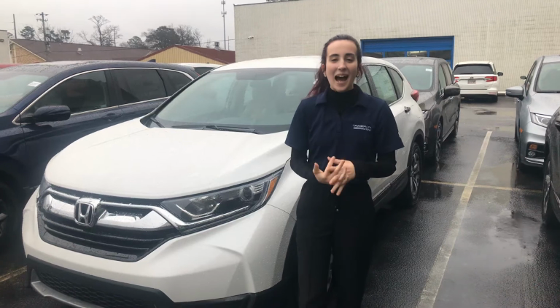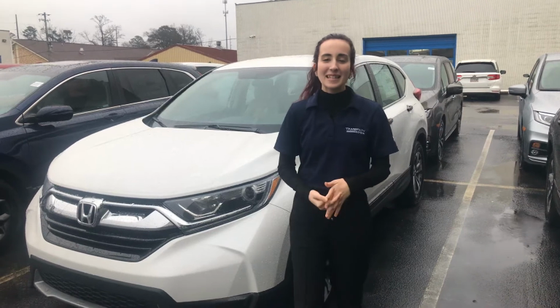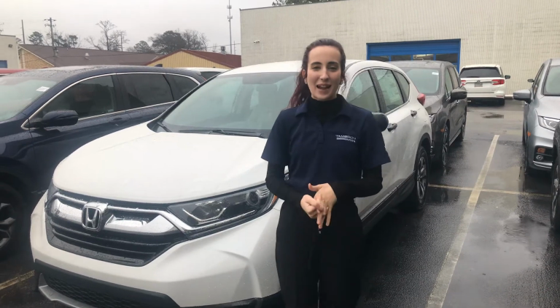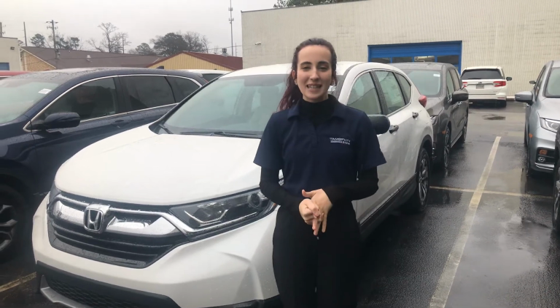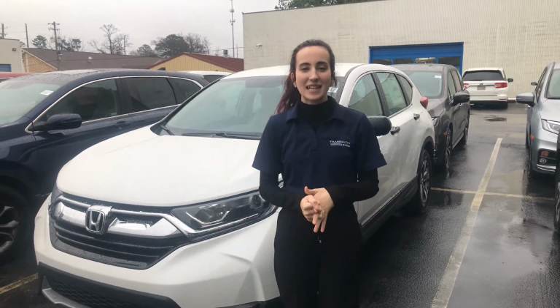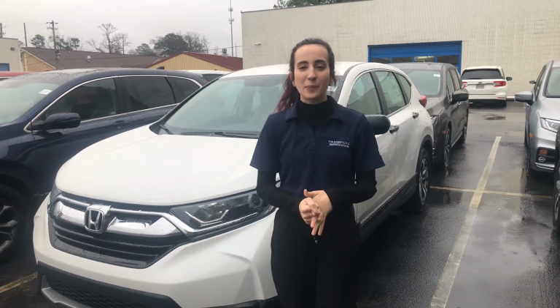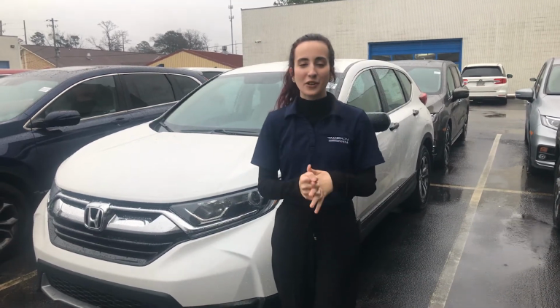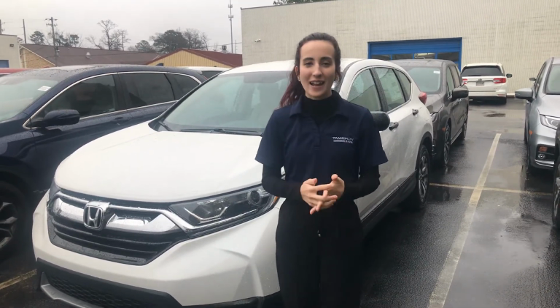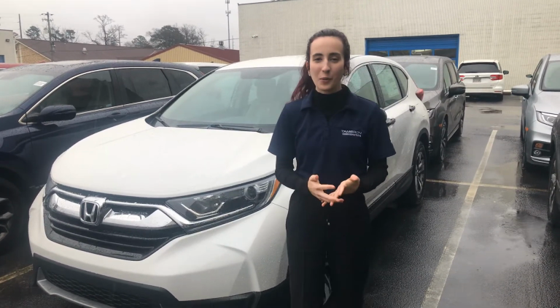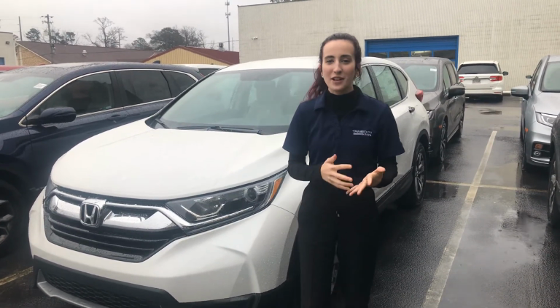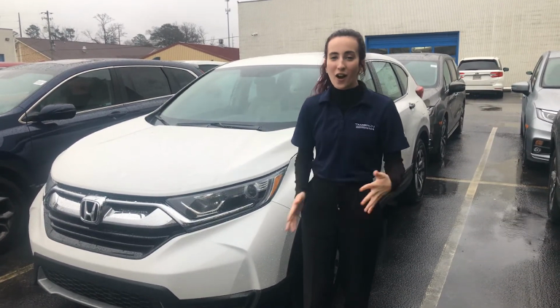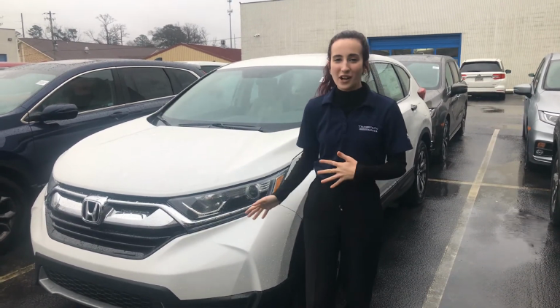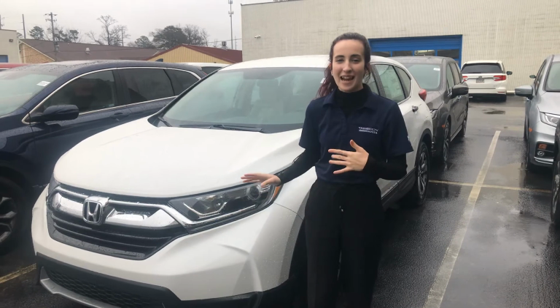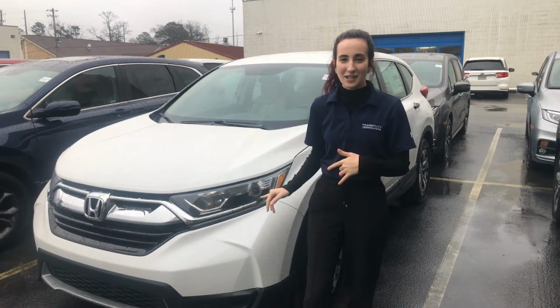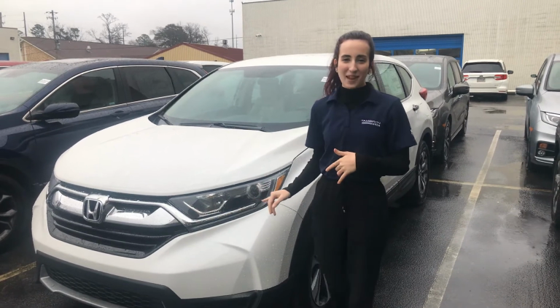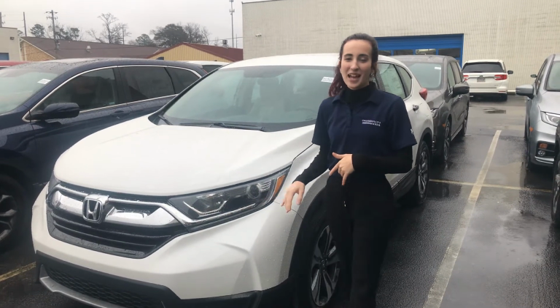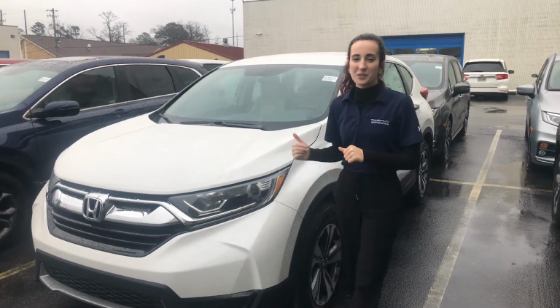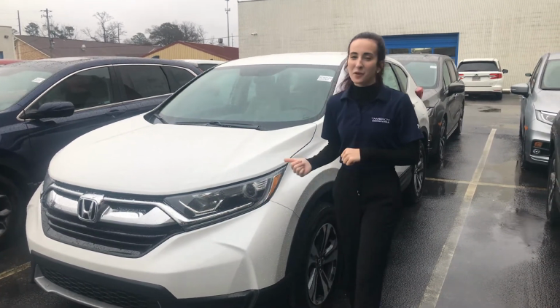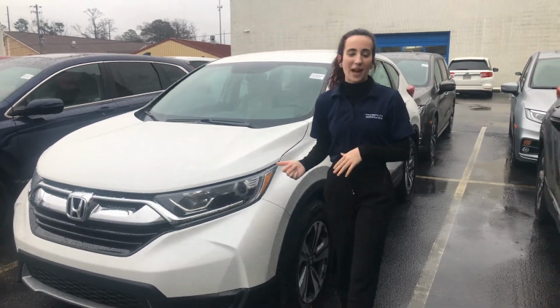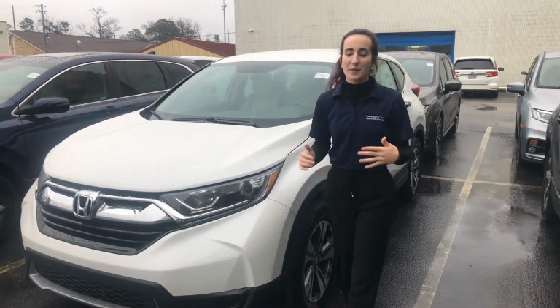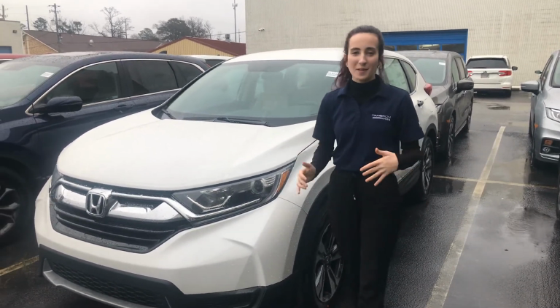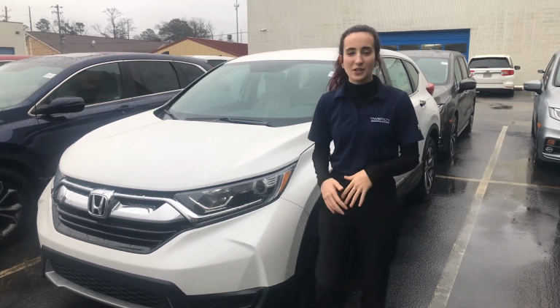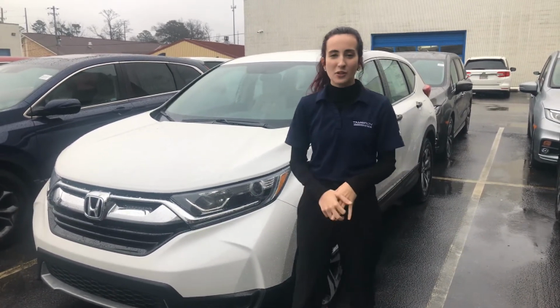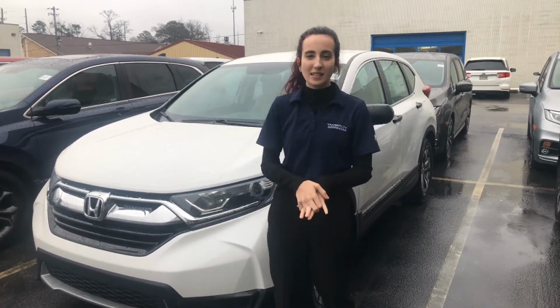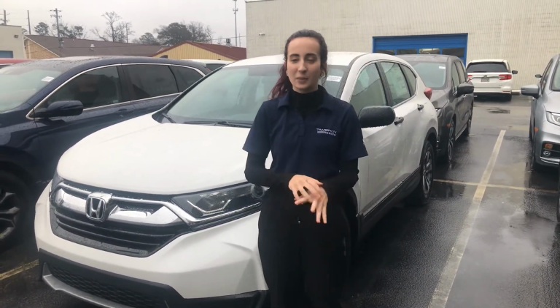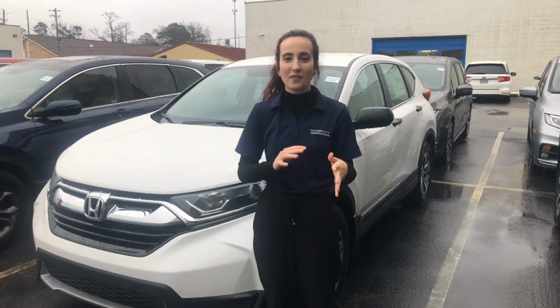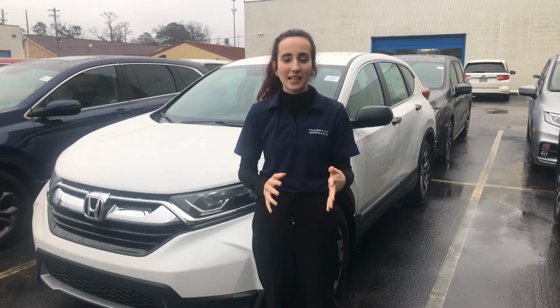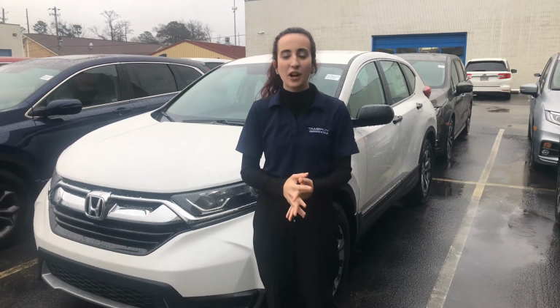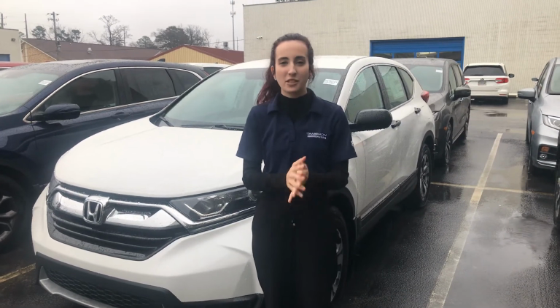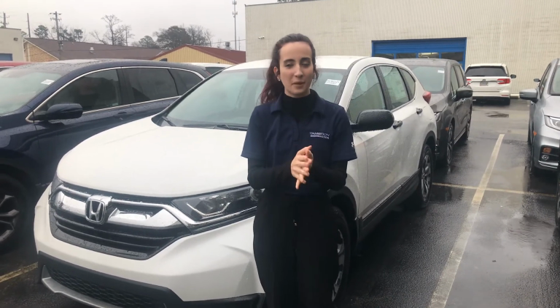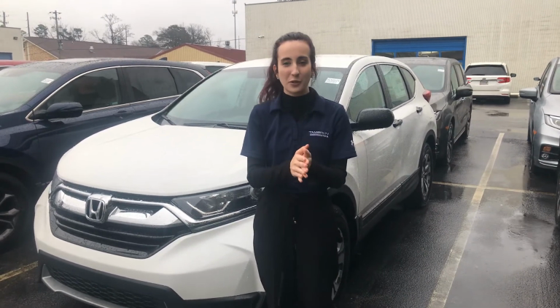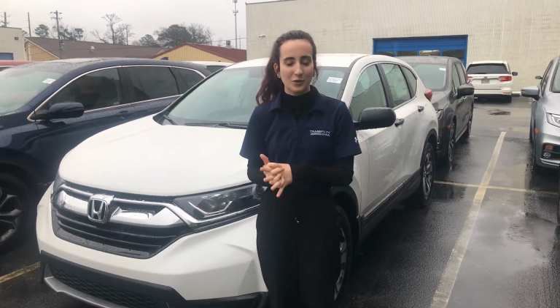Hi Melissa, my name is Elise. Thank you so much for your online inquiry on the Honda CRV LX trim level. I do have one of them behind me, but we're Alabama's largest volume Honda dealer, so we're going to have tons of color options available for you in this trim.